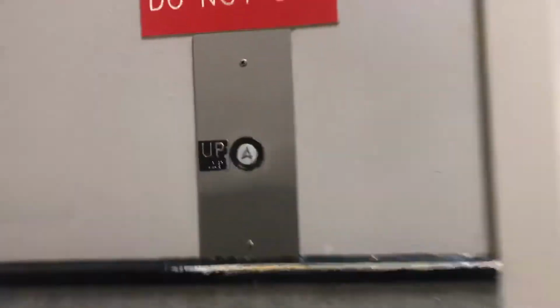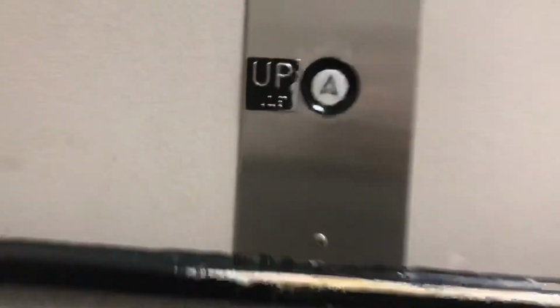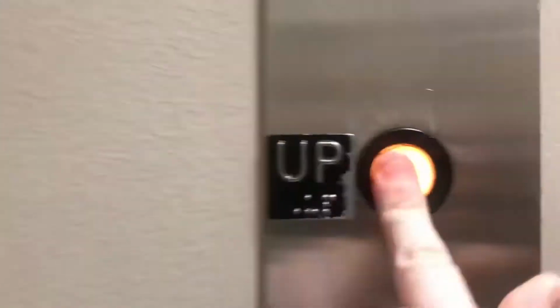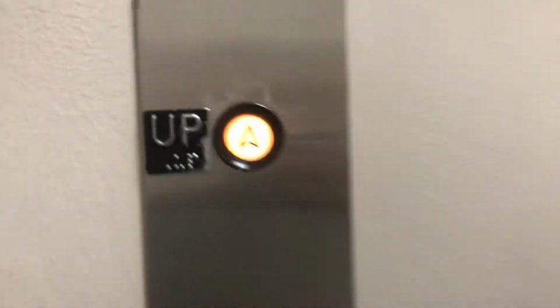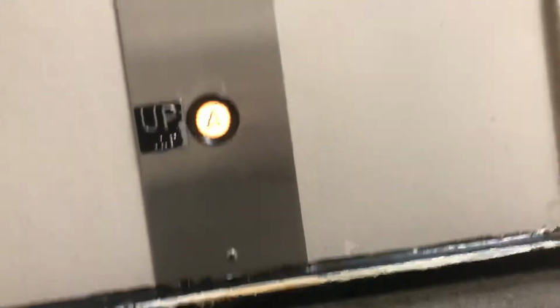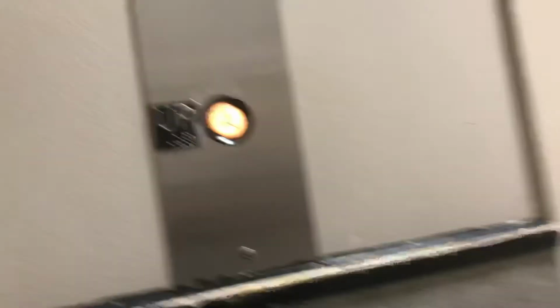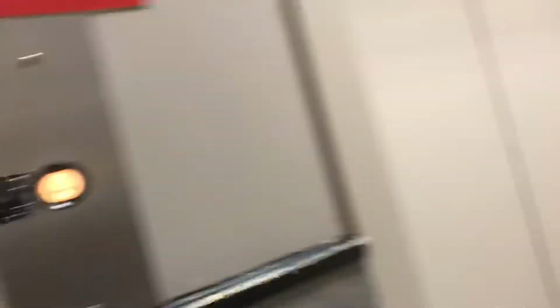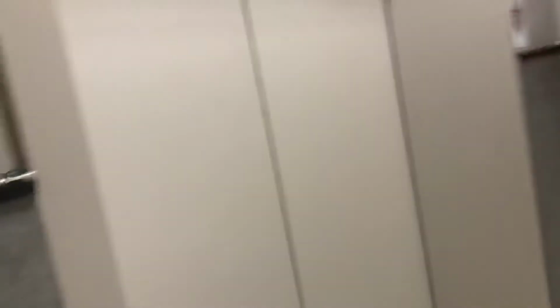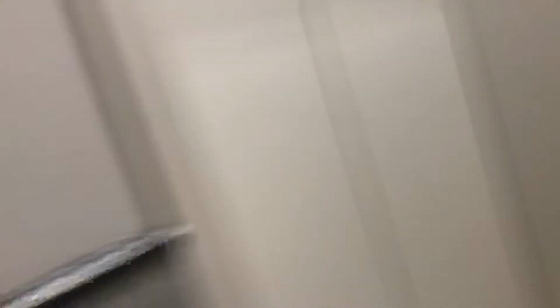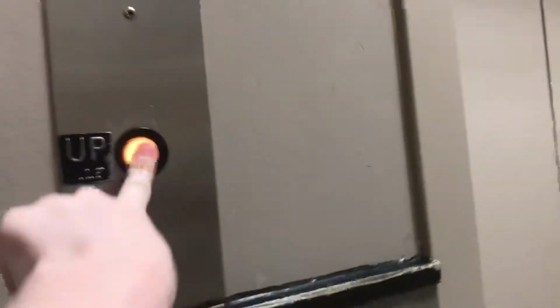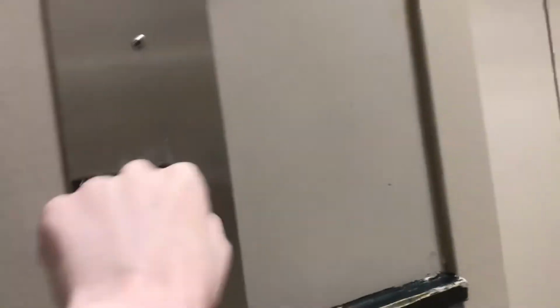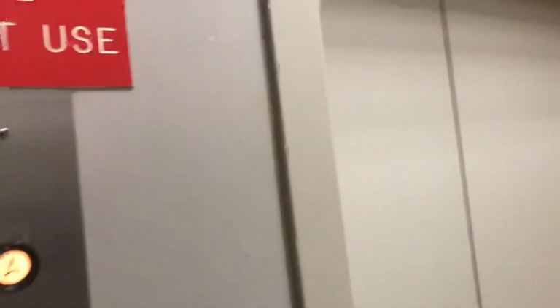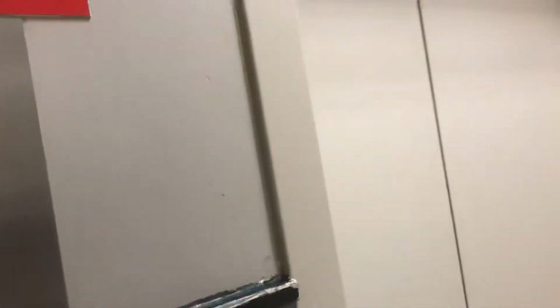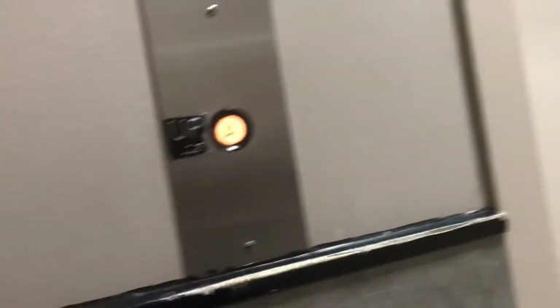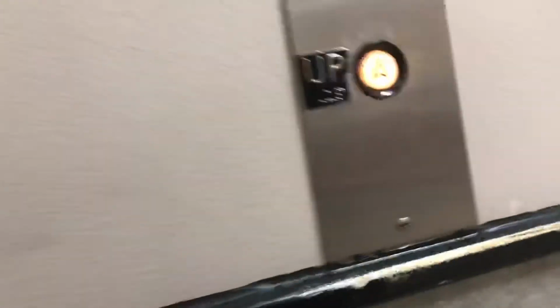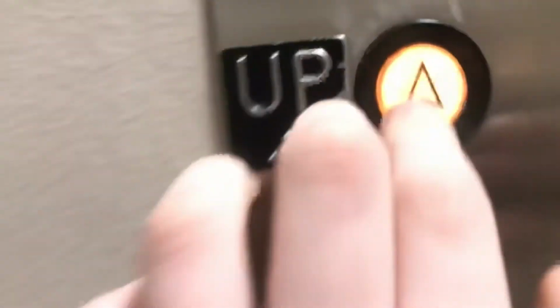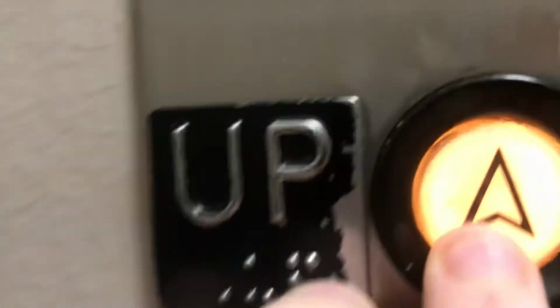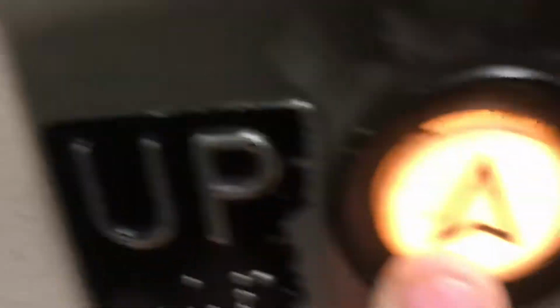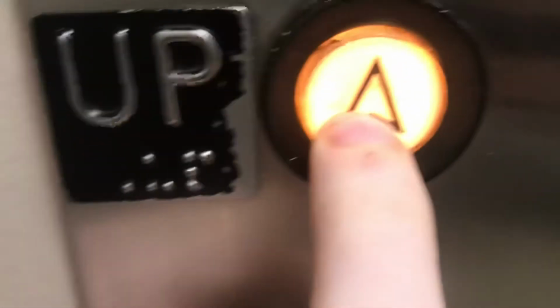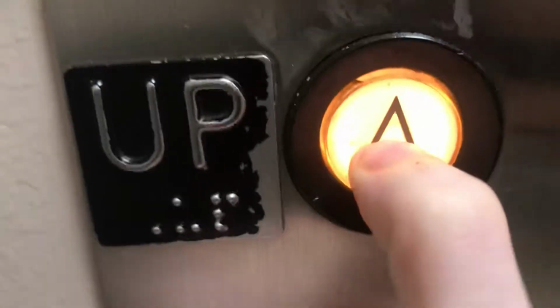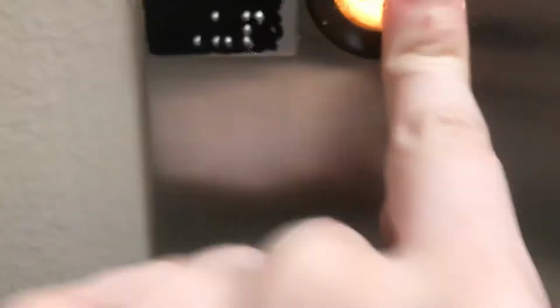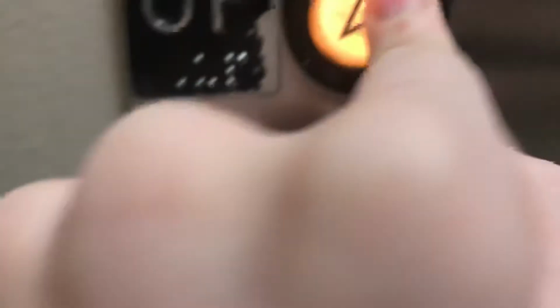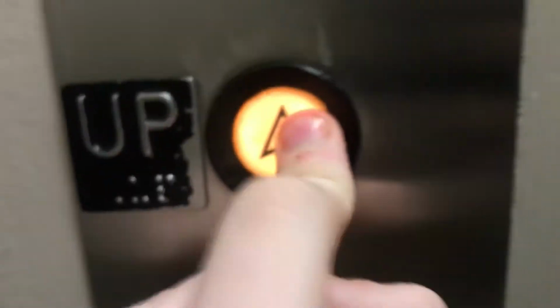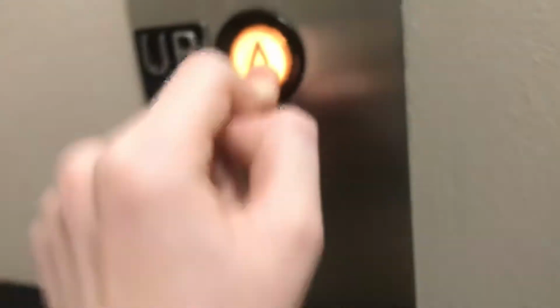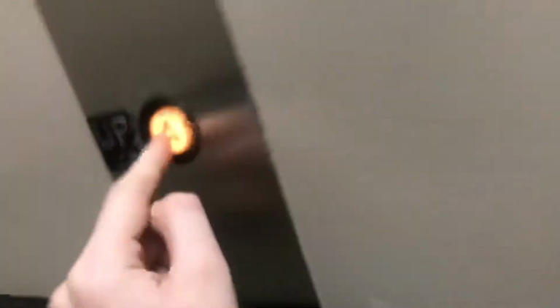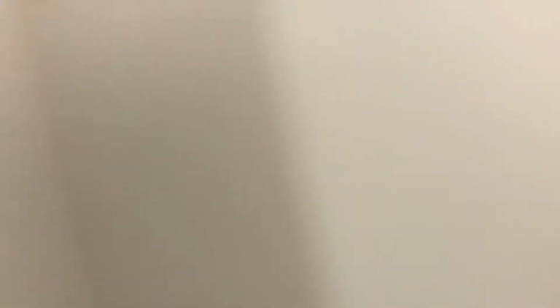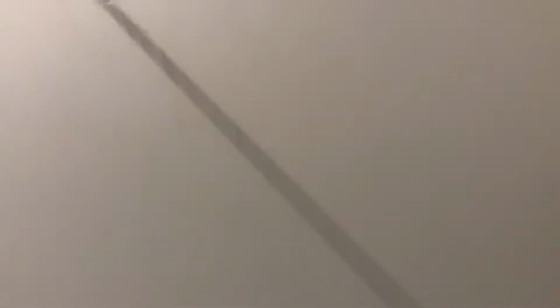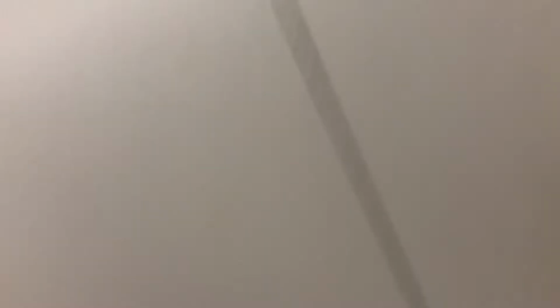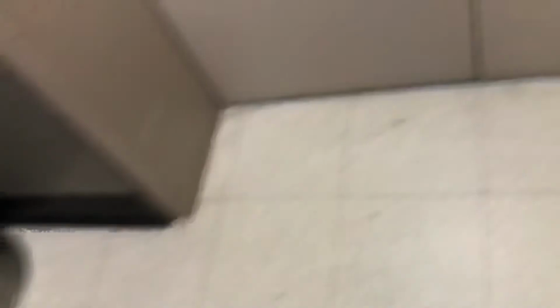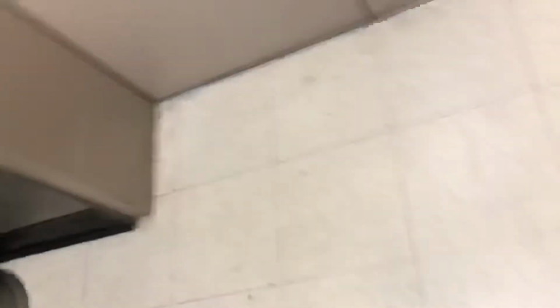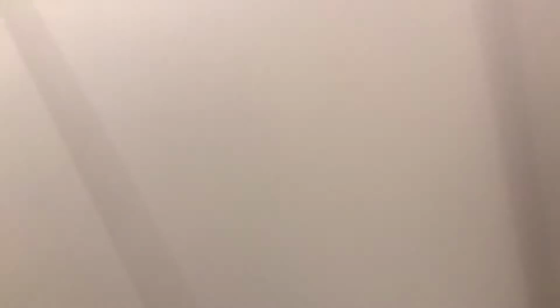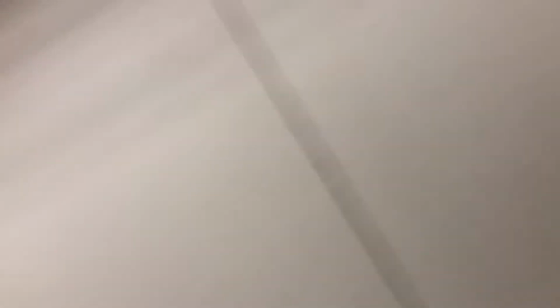This is the elevator at Dillard's in Mesquite, Texas. I like these buttons here. I can't really even touch that — well, I can just smell it.